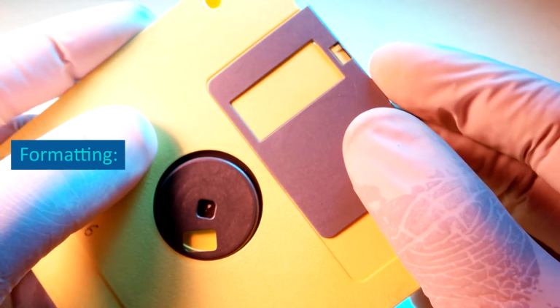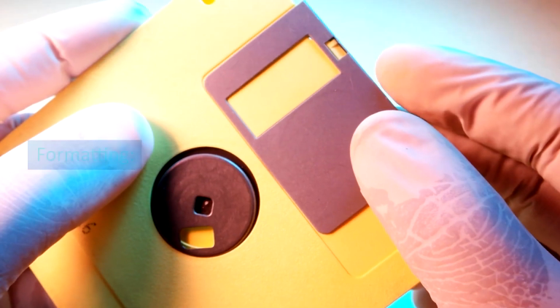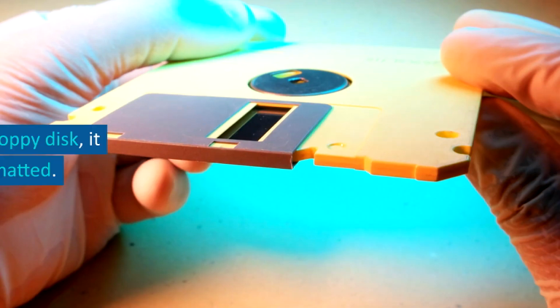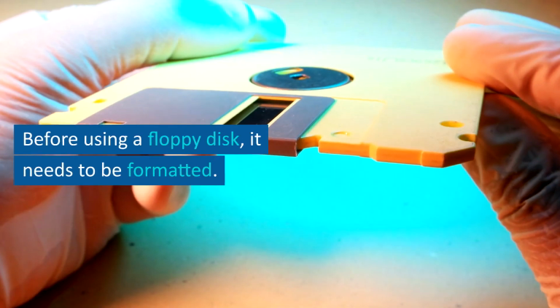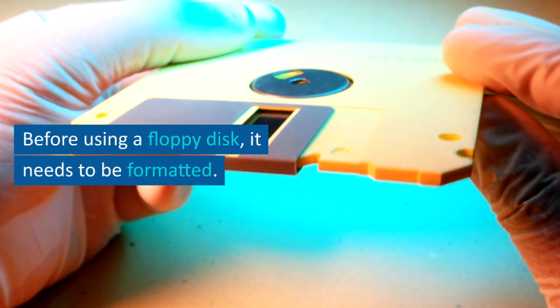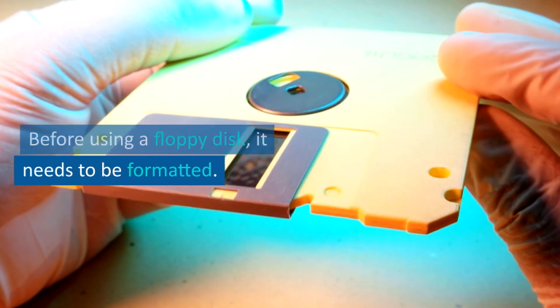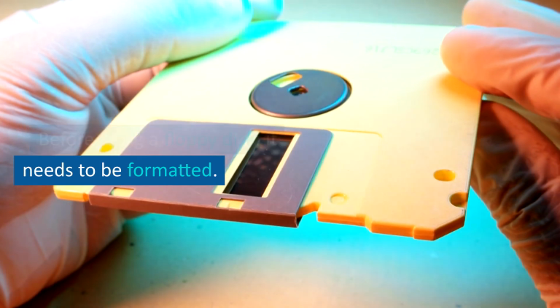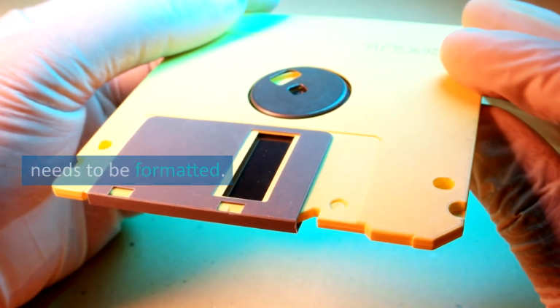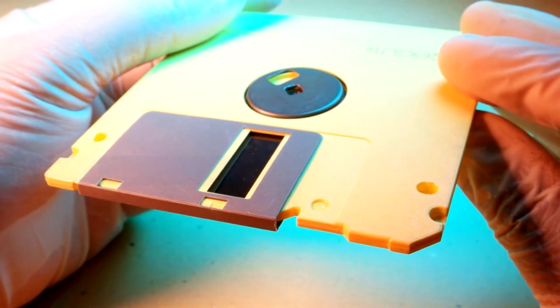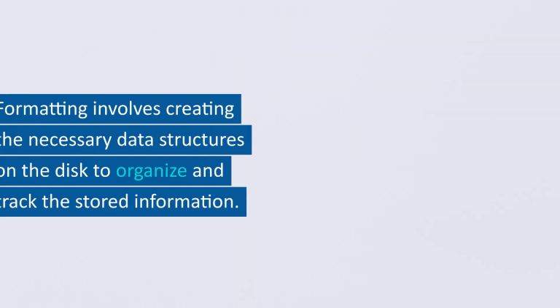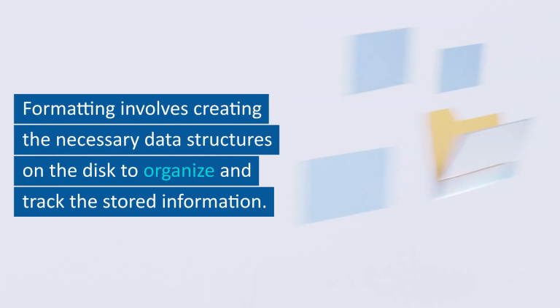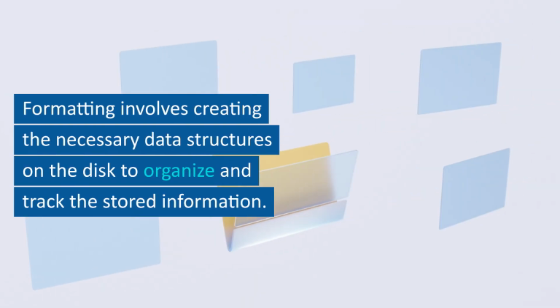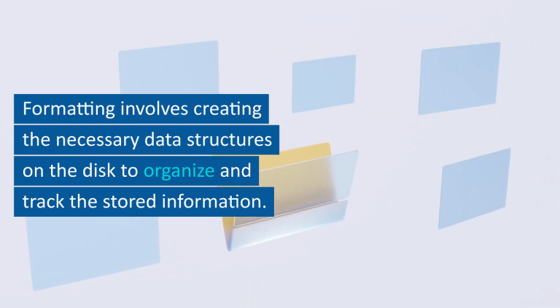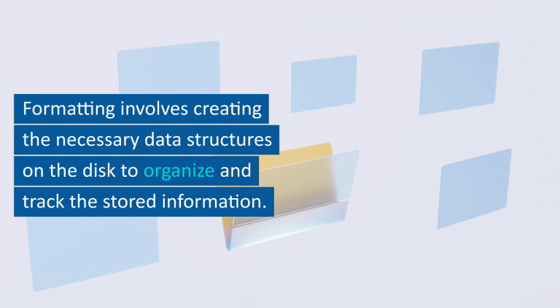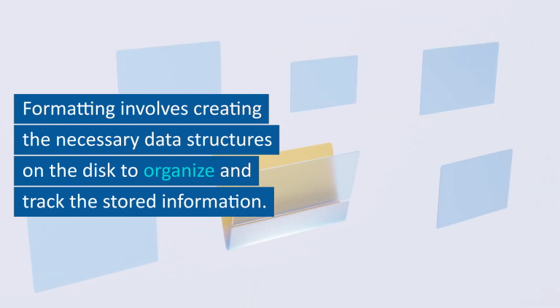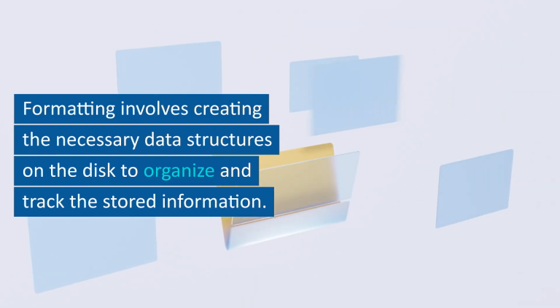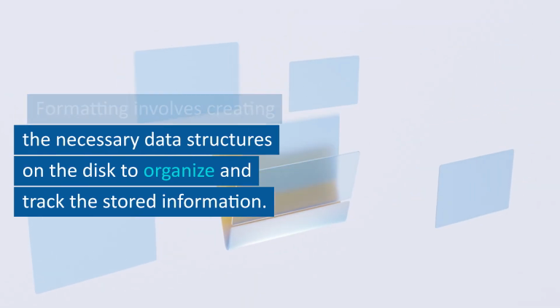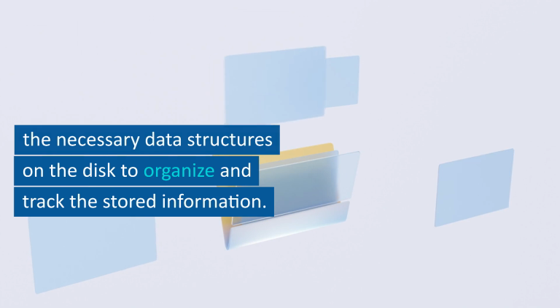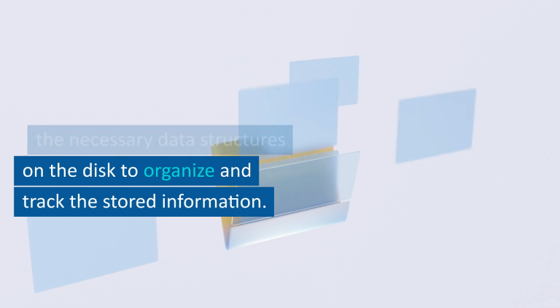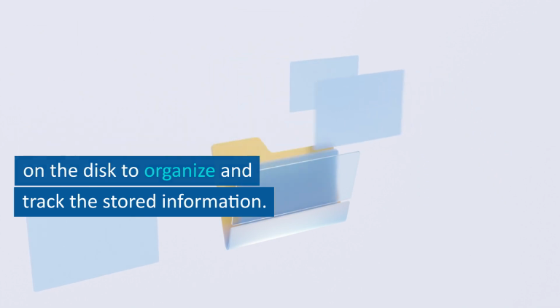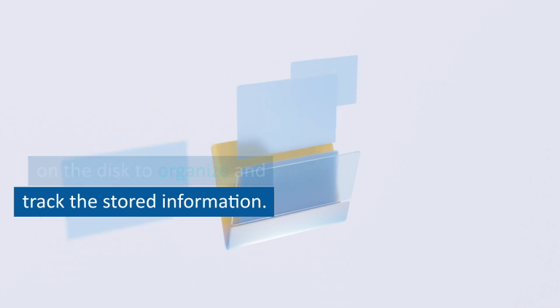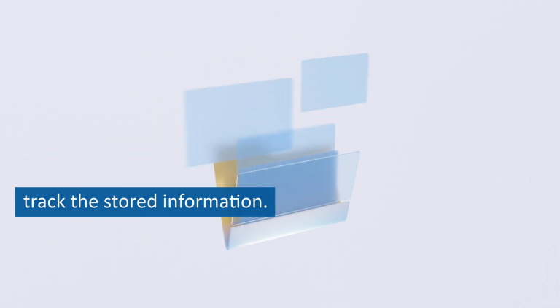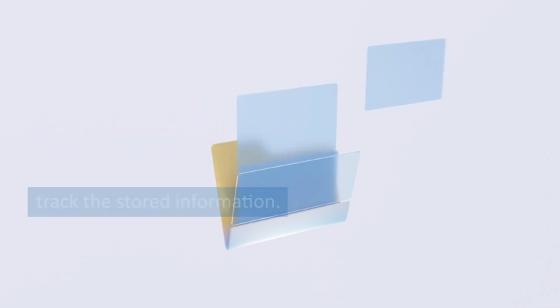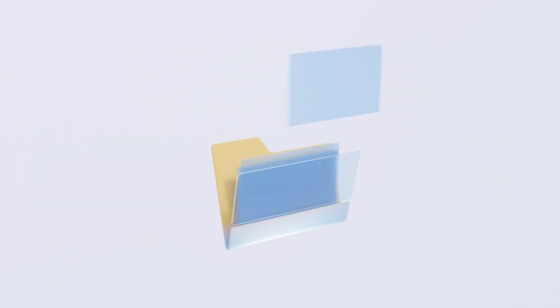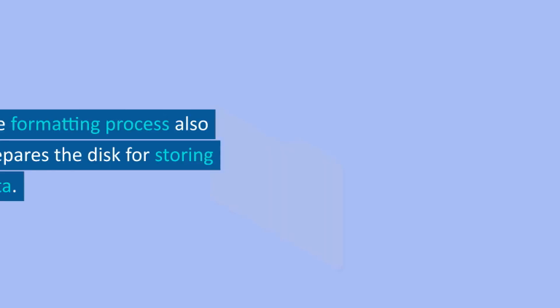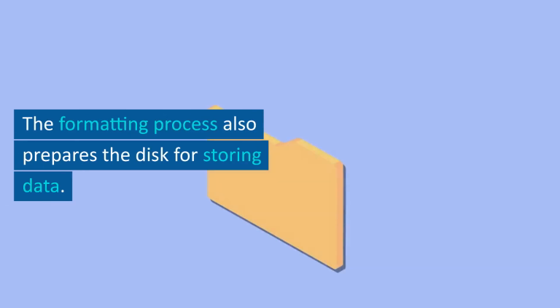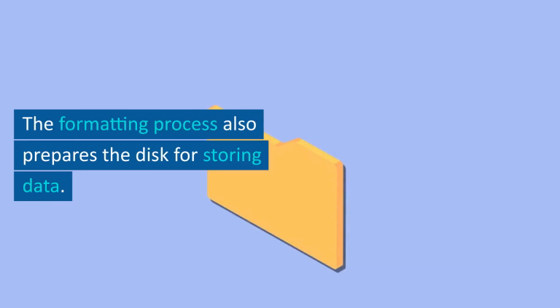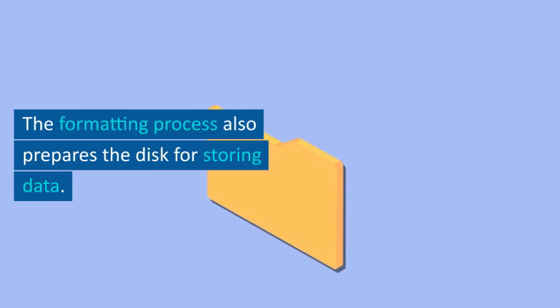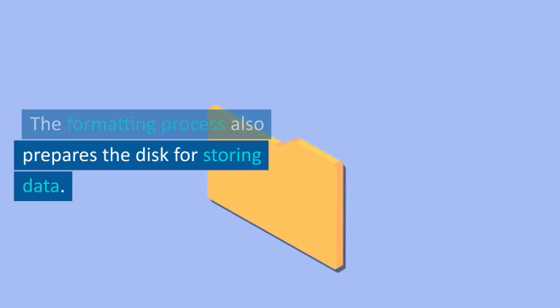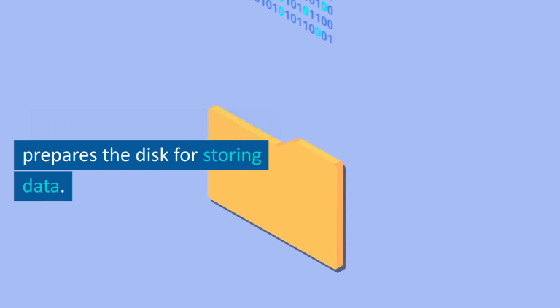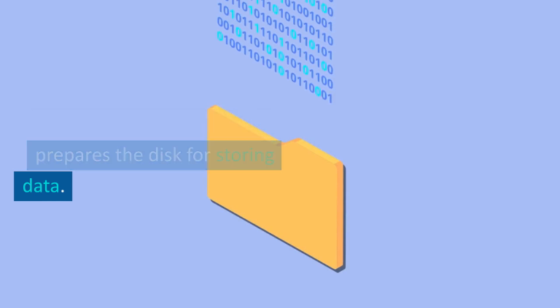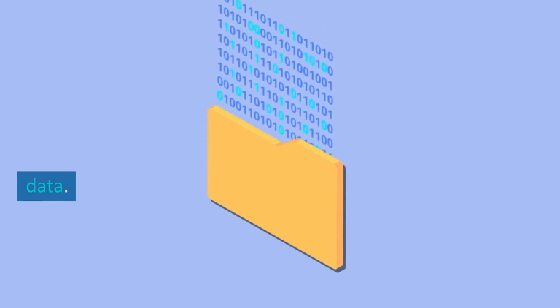Formatting. Before using a floppy disk, it needs to be formatted. Formatting involves creating the necessary data structures on the disk to organize and track the stored information. The formatting process also prepares the disk for storing data.